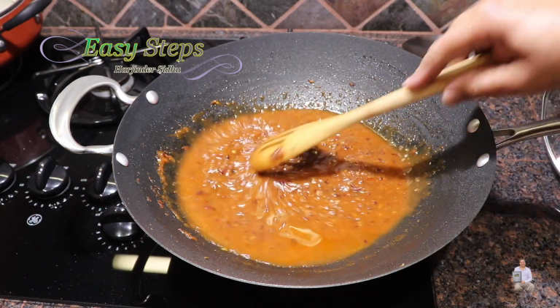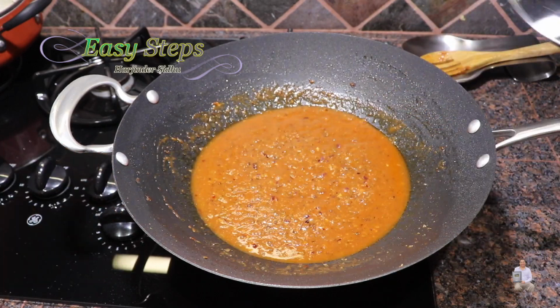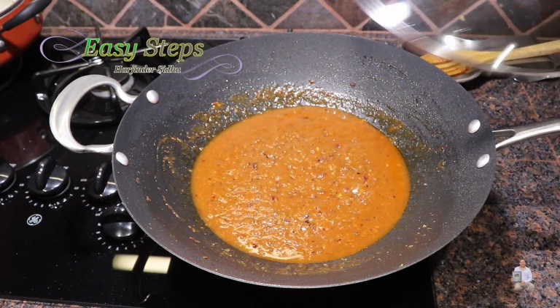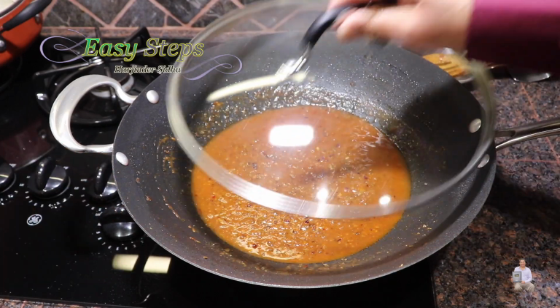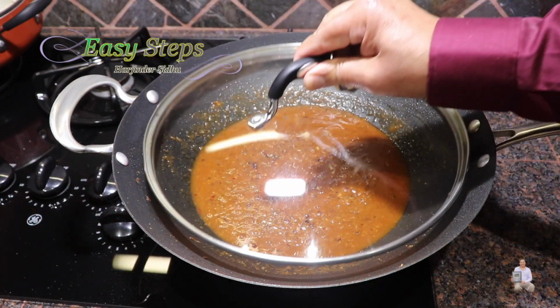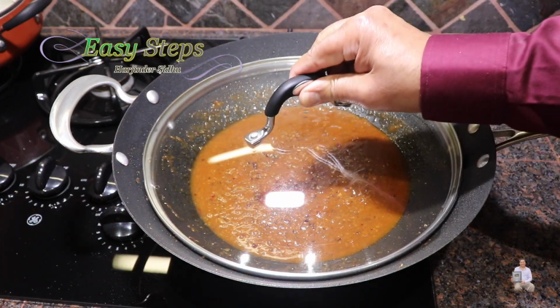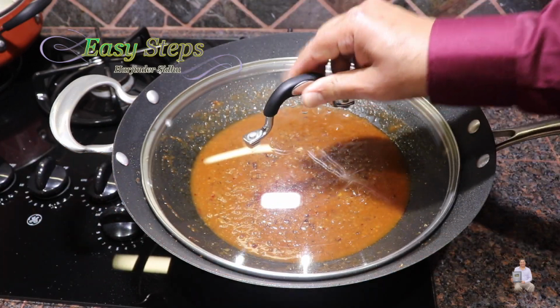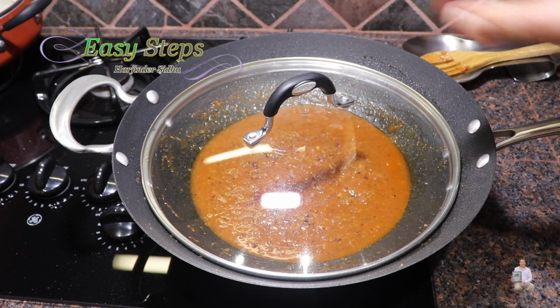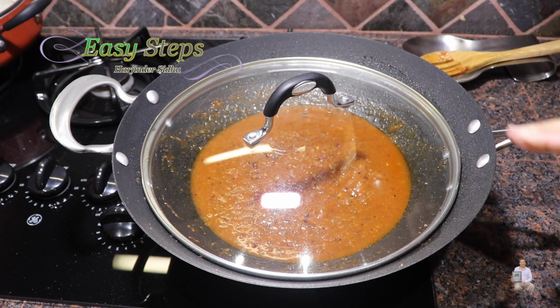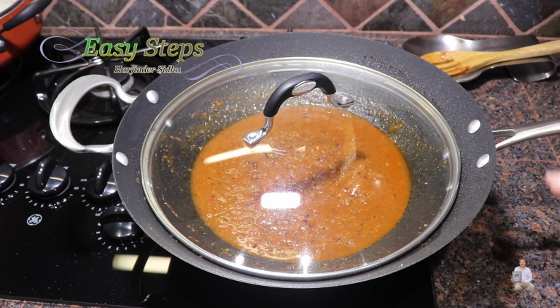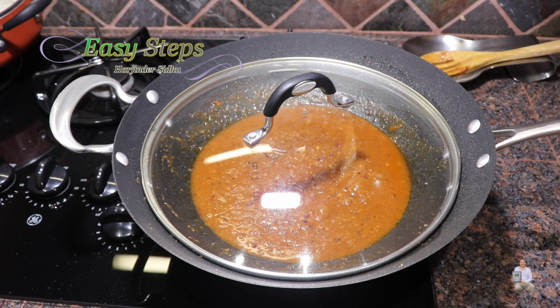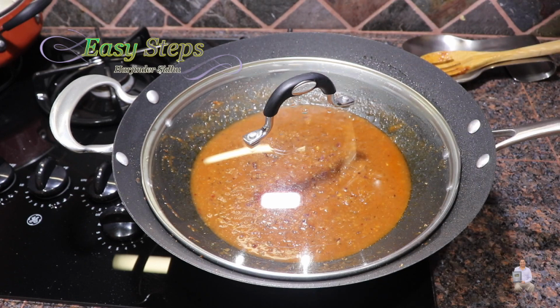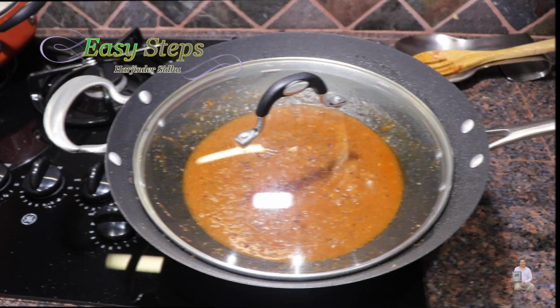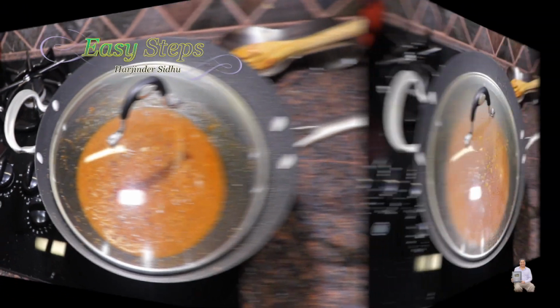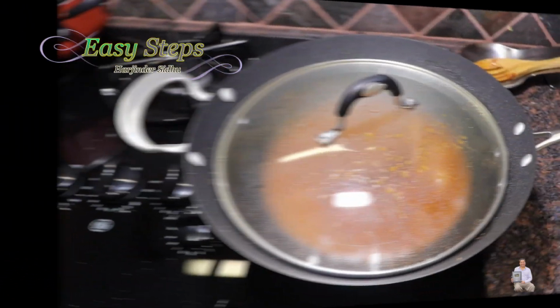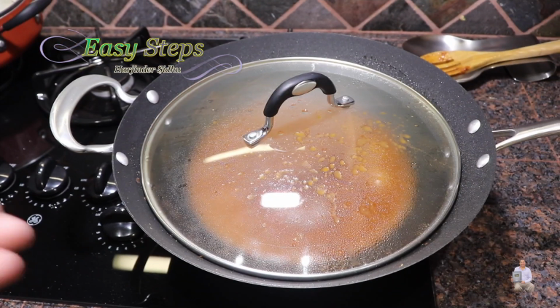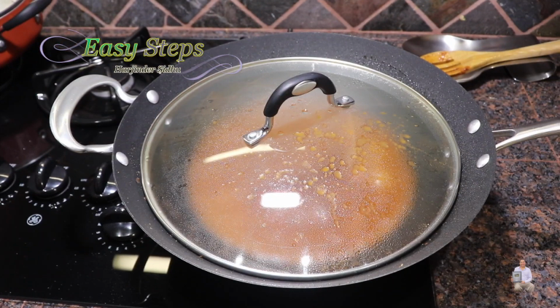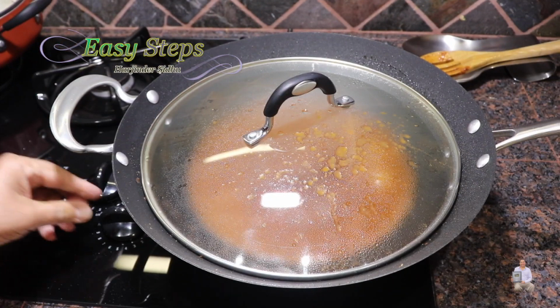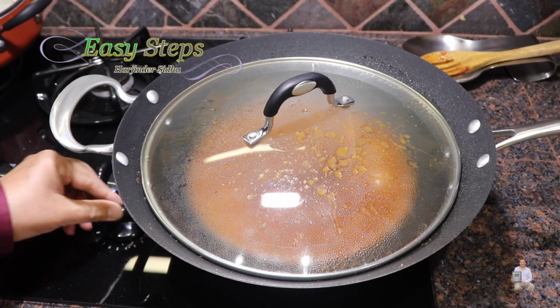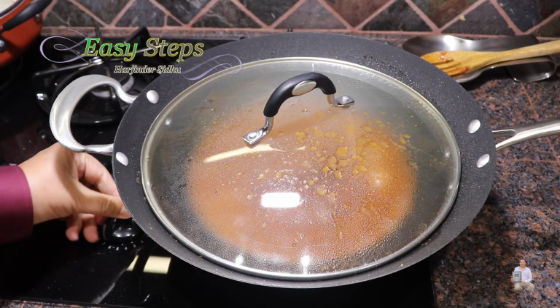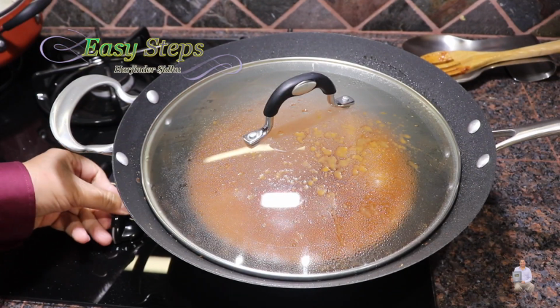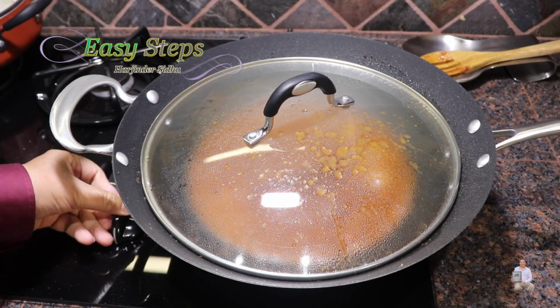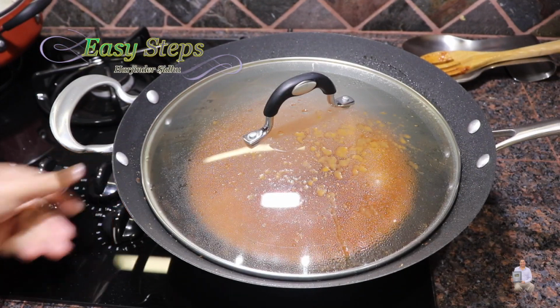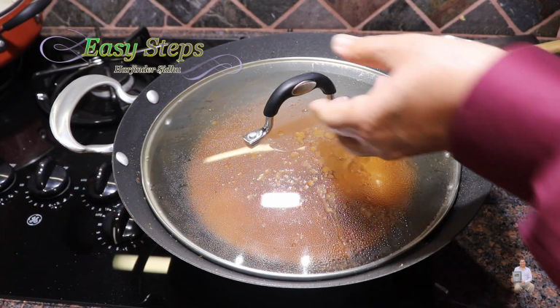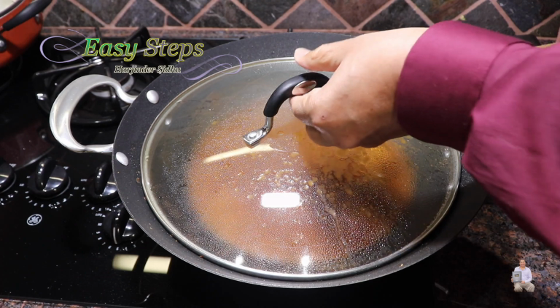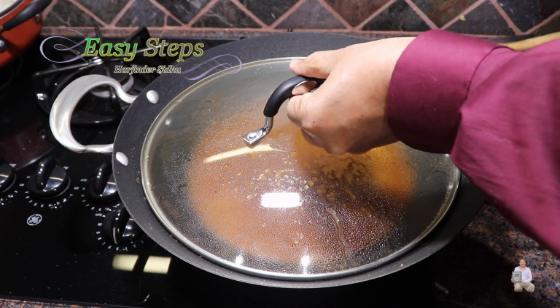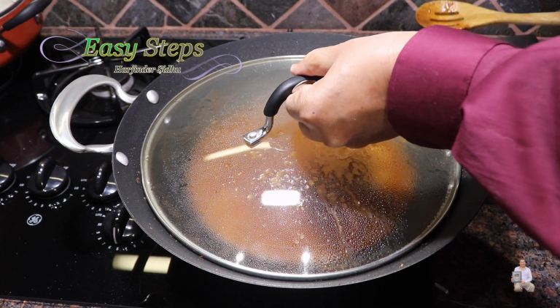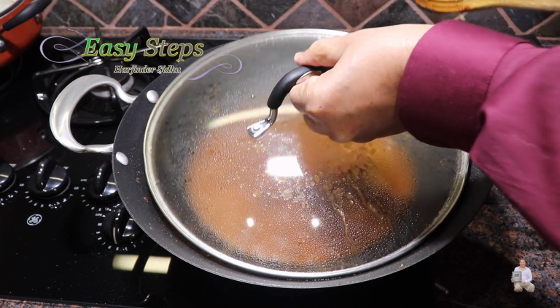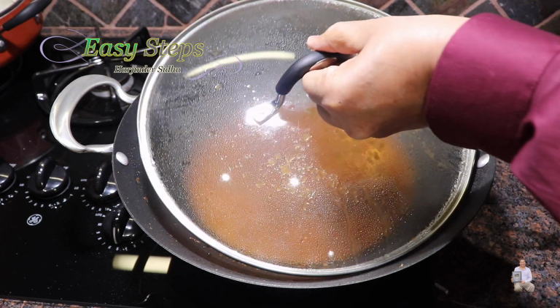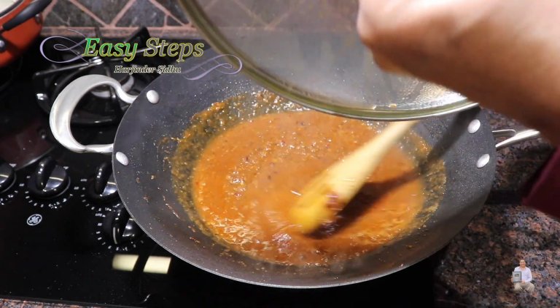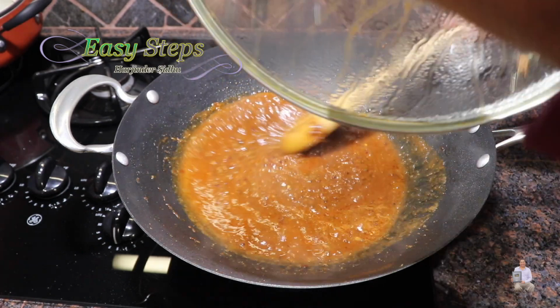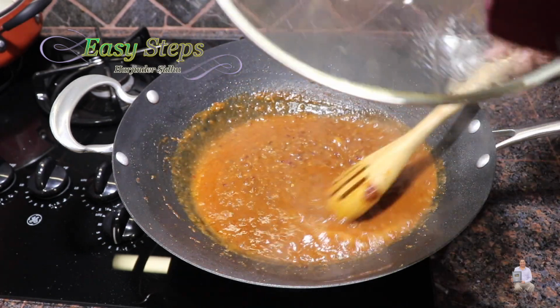Cover with the lid and wait until the water starts to boil. Once it's boiling, bring the gas to medium, open the lid, and mix it.